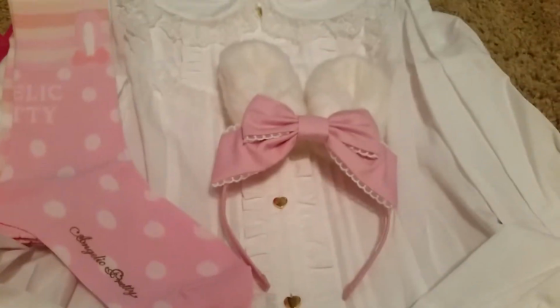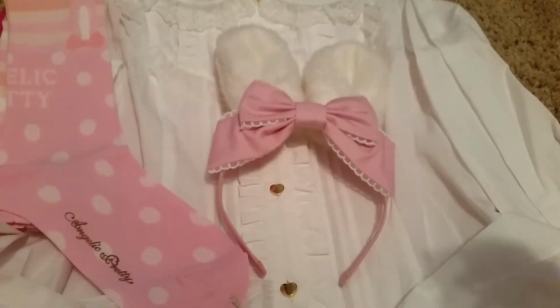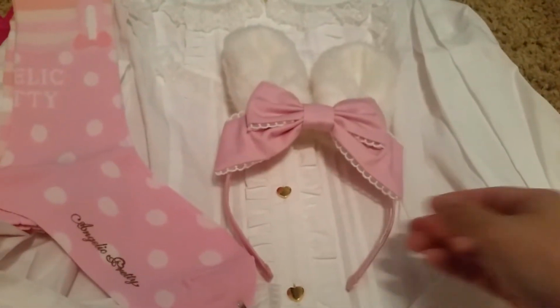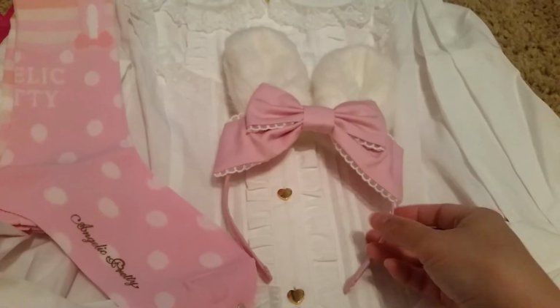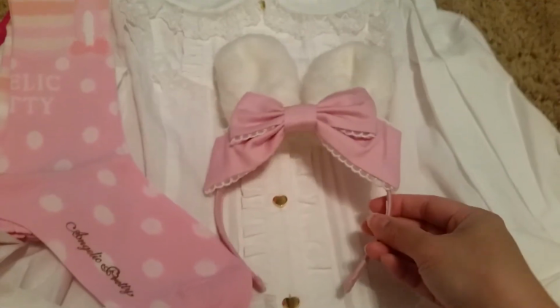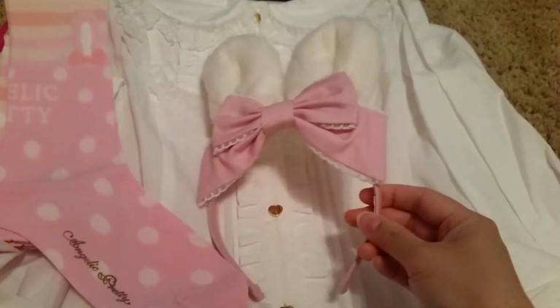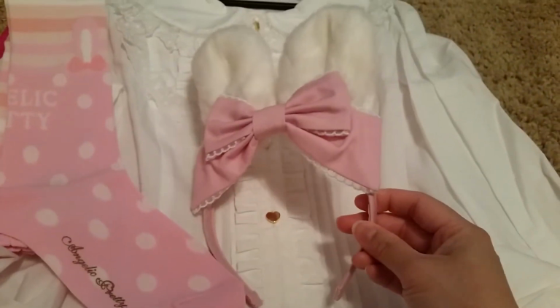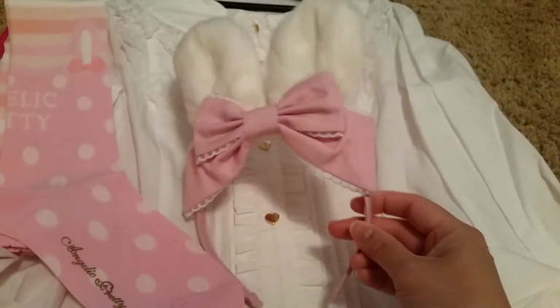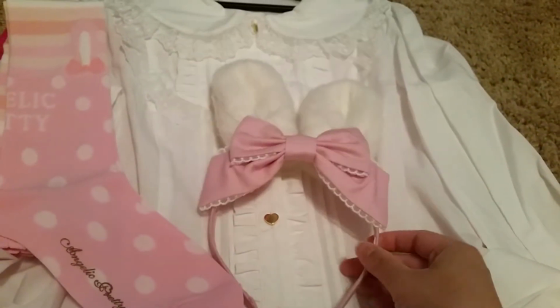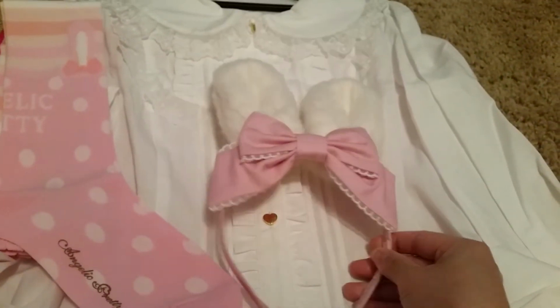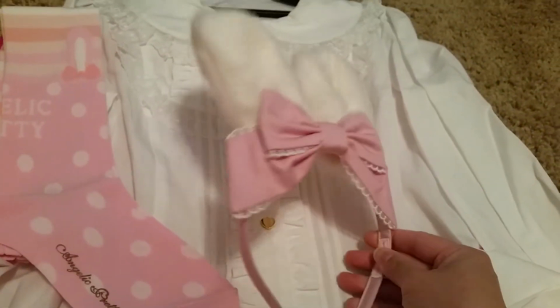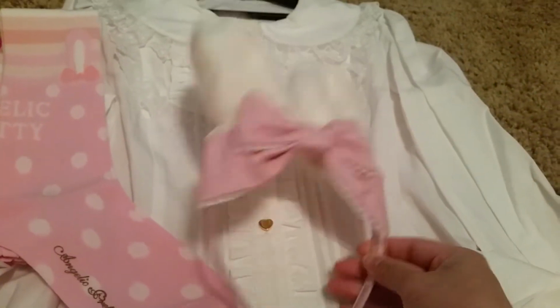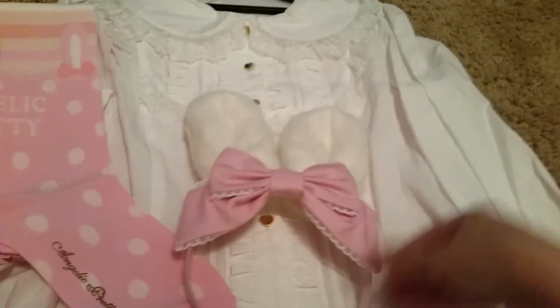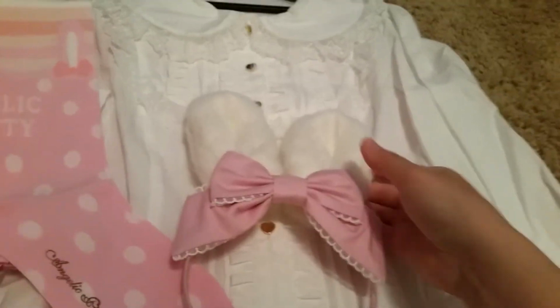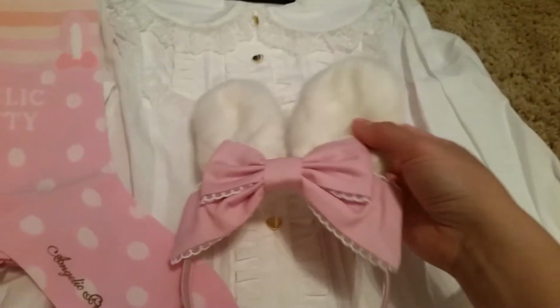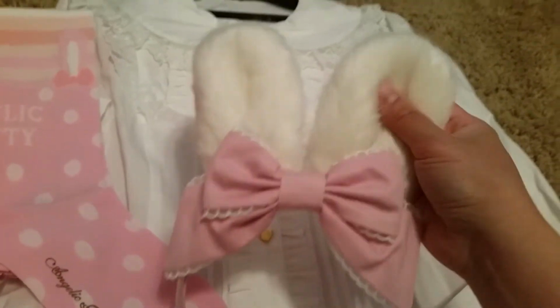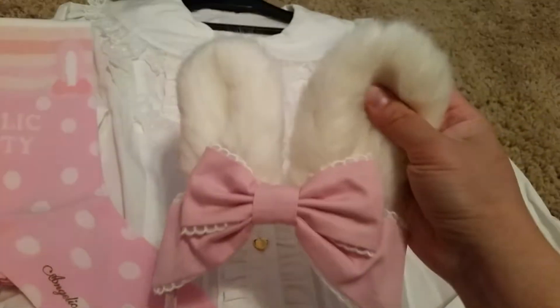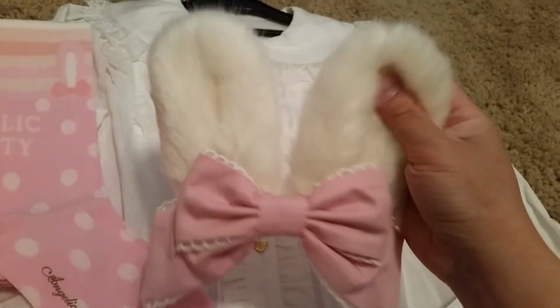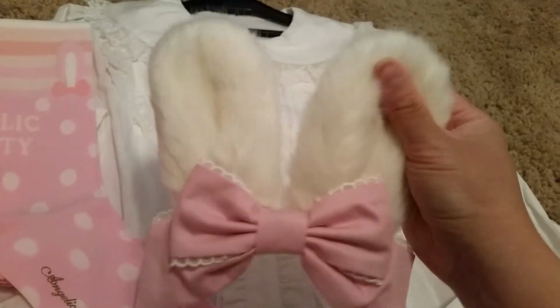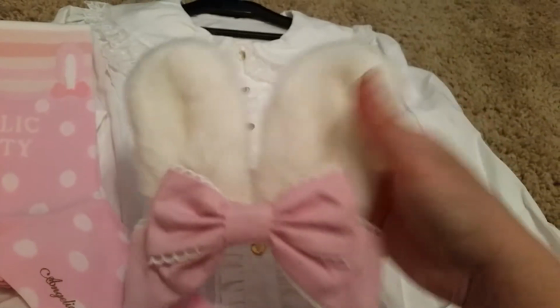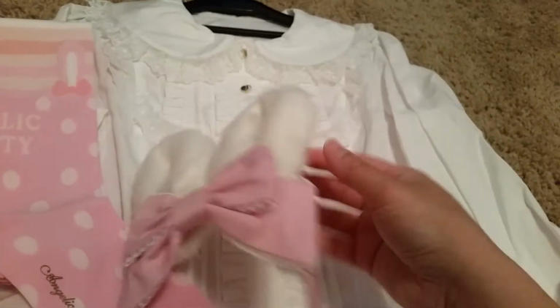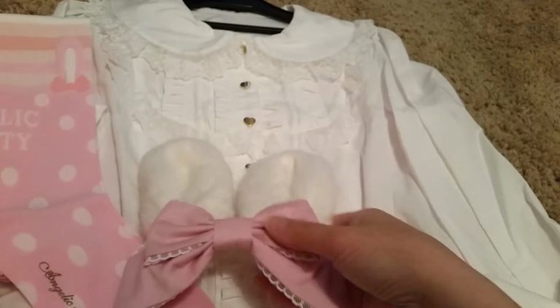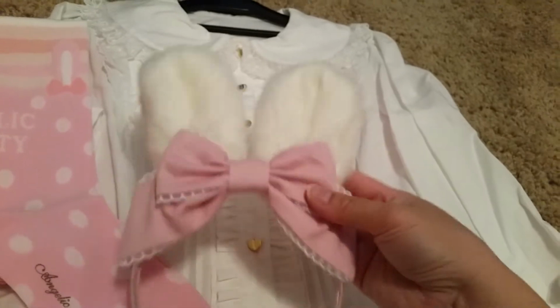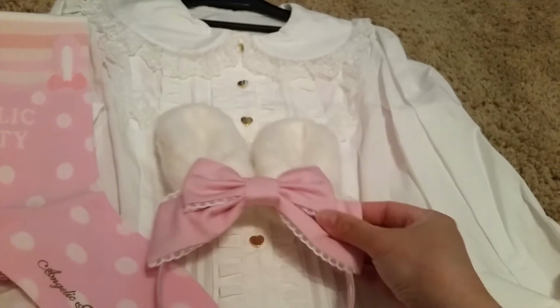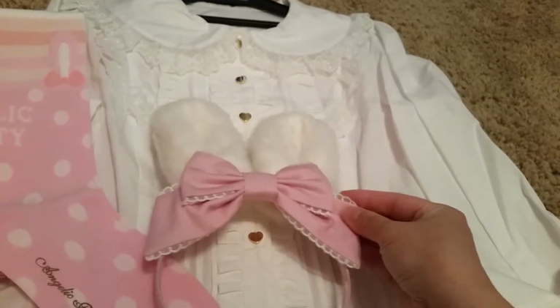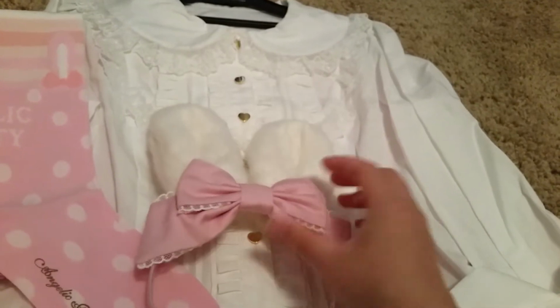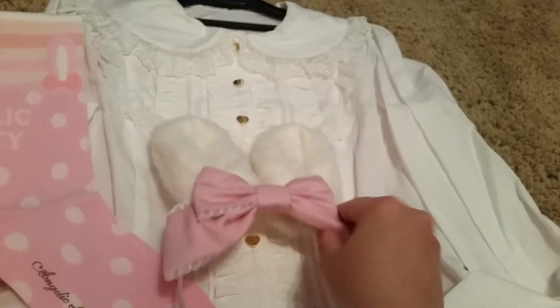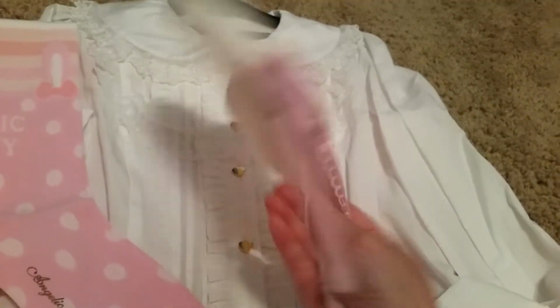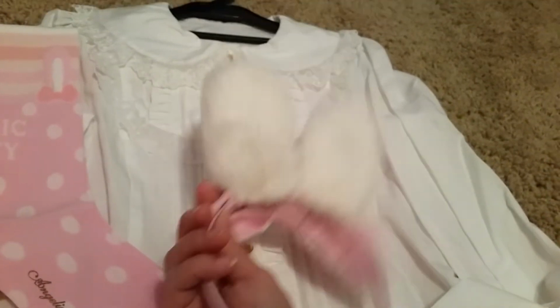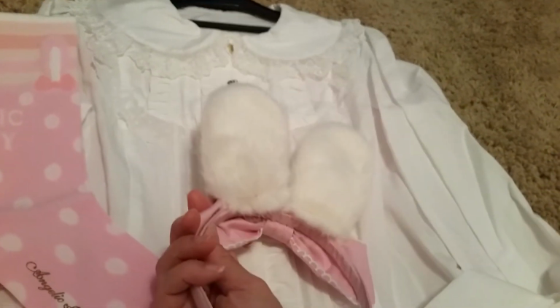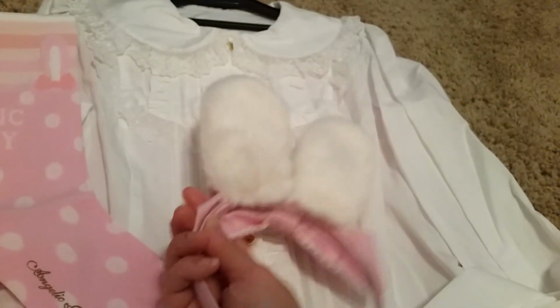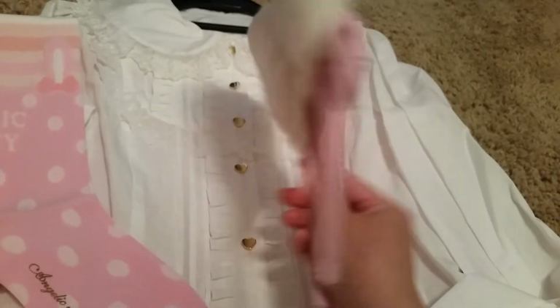Here is the back, and here is the head bow. It's so cute. These ears are really soft and pretty thick actually. And there's the bow, and that's the back.